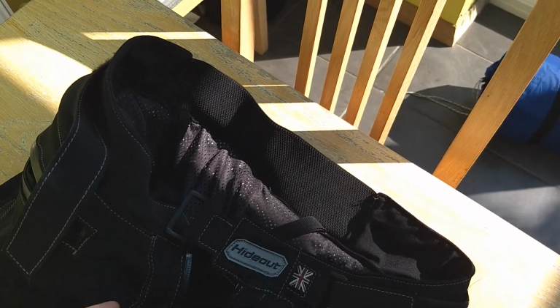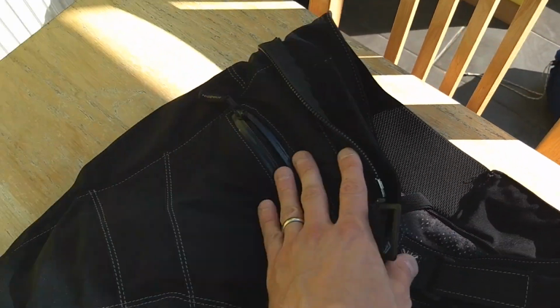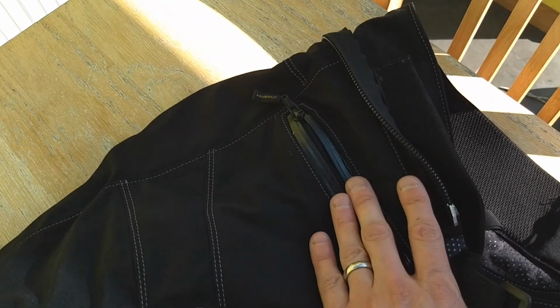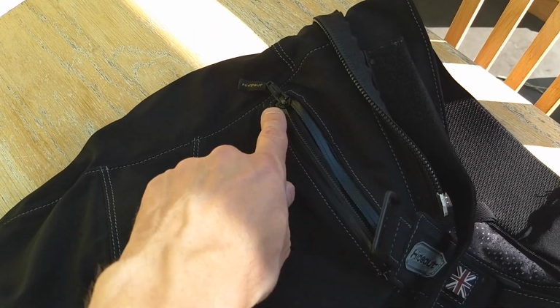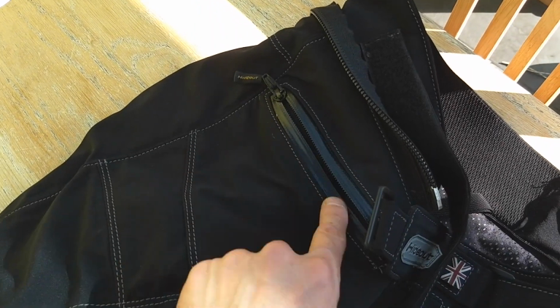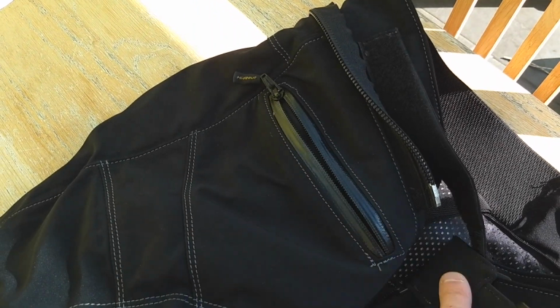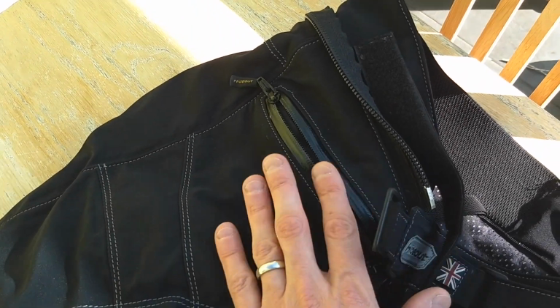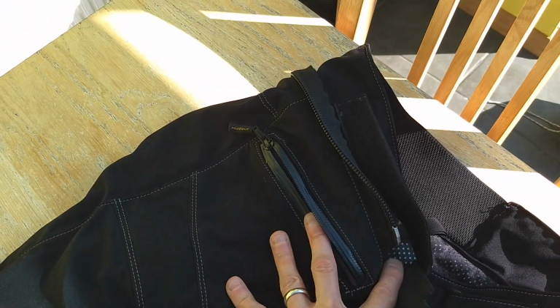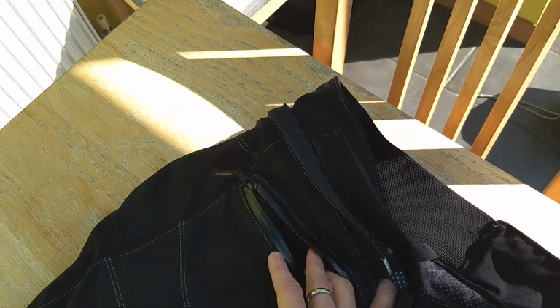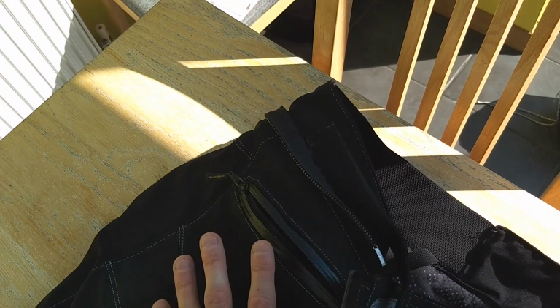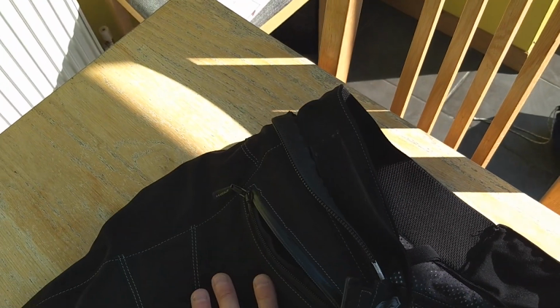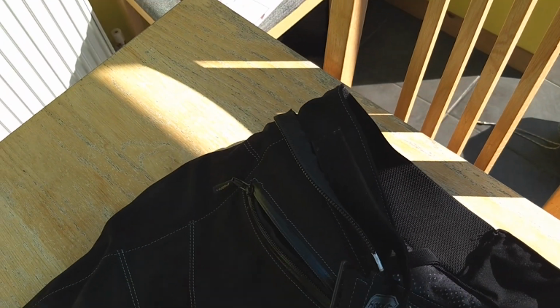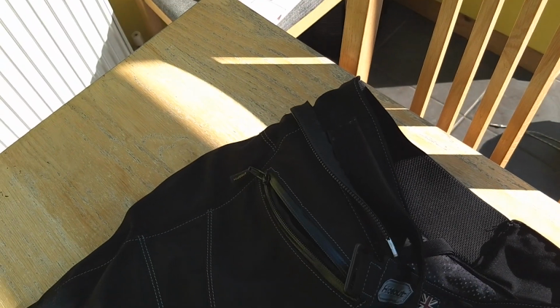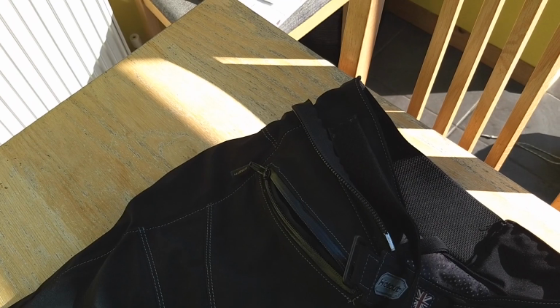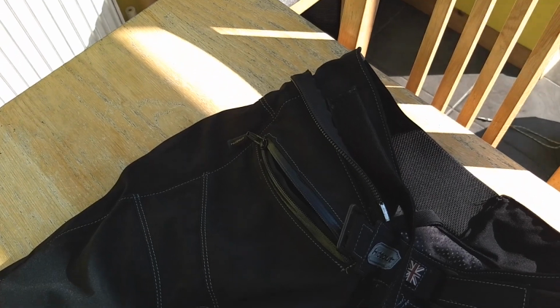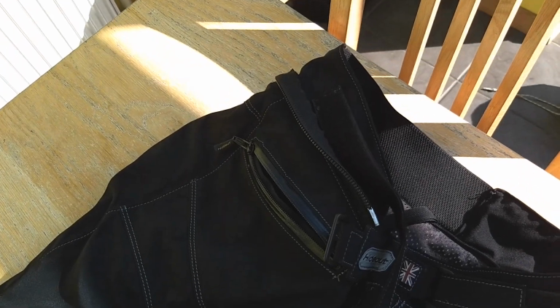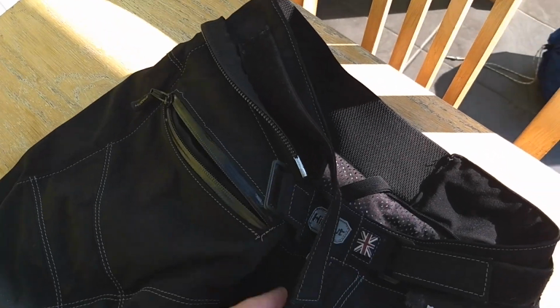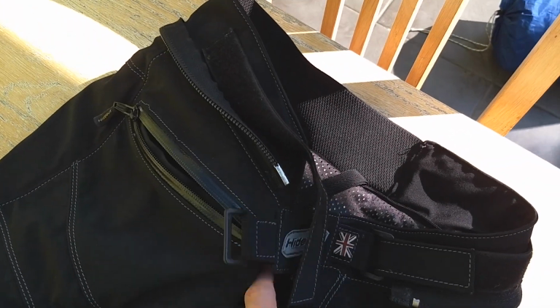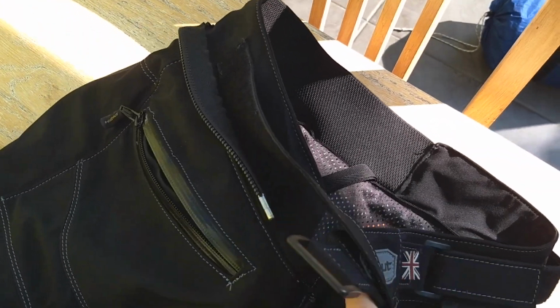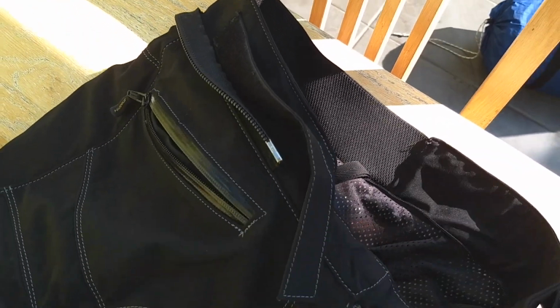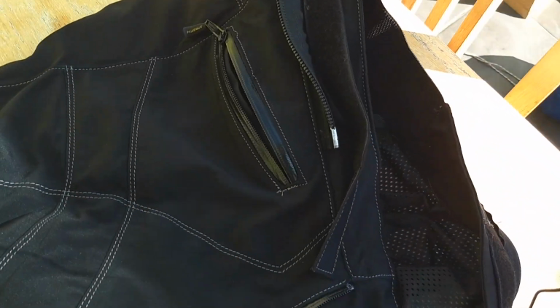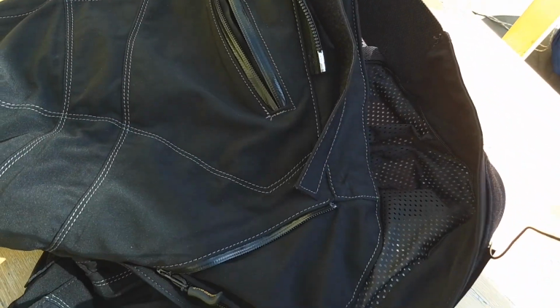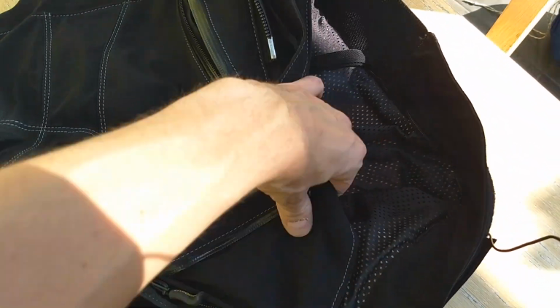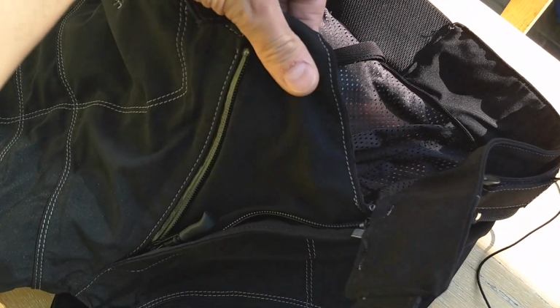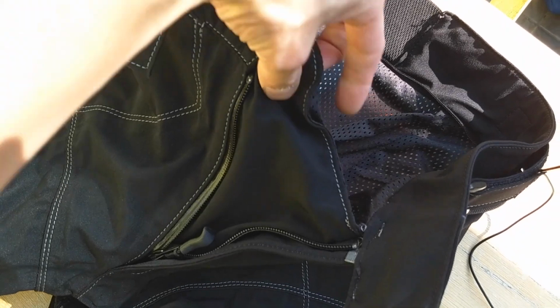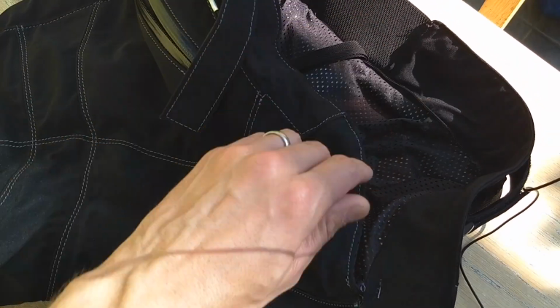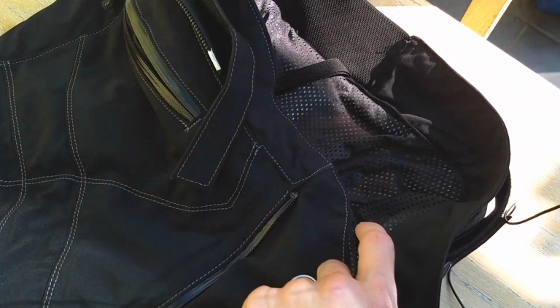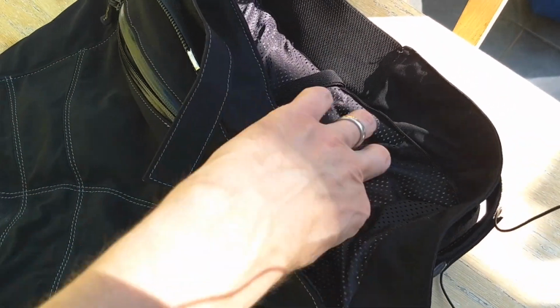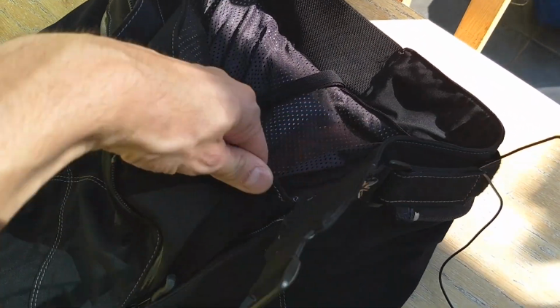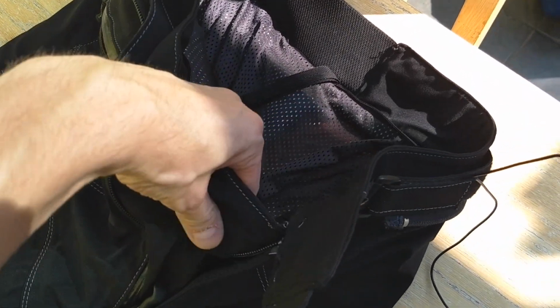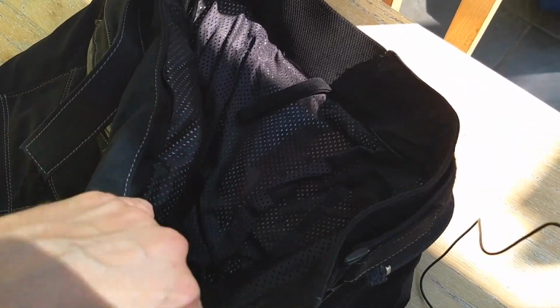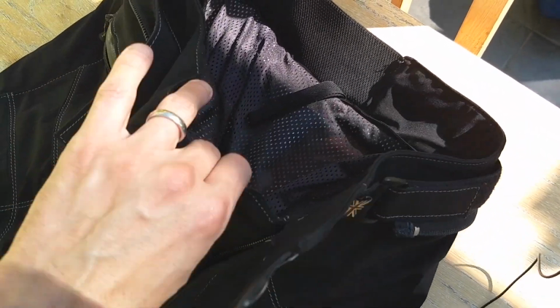We've got waterproof zips here — that's been keeping my phone nice and dry in the wet. There's a zipper on the fly as well, which as you can see just keeps the water out.